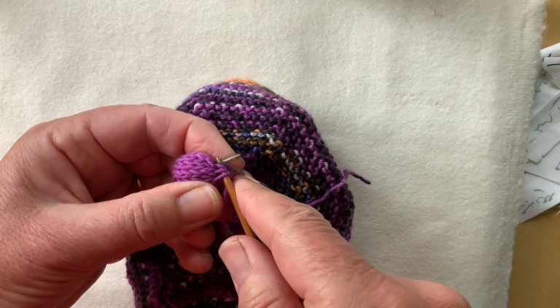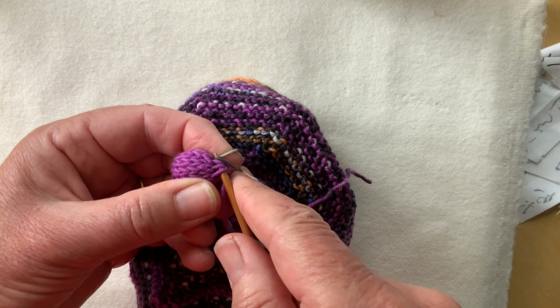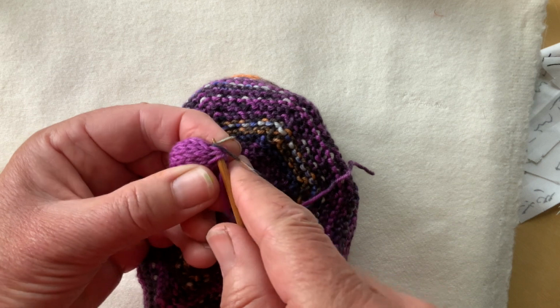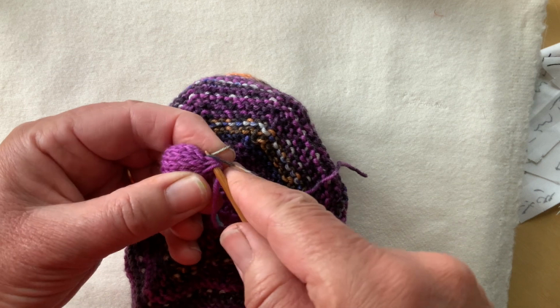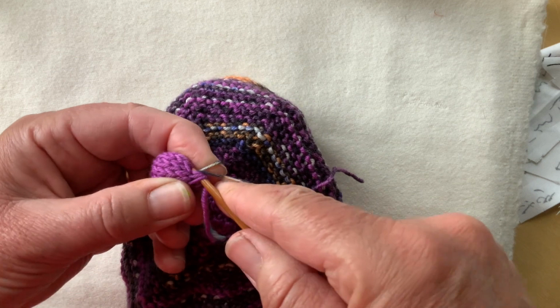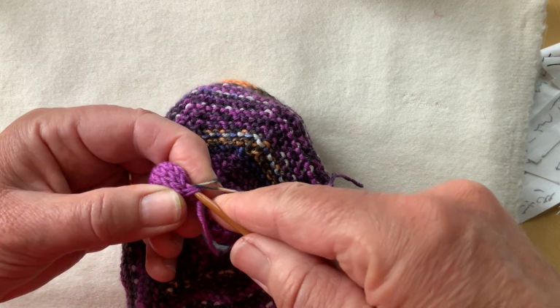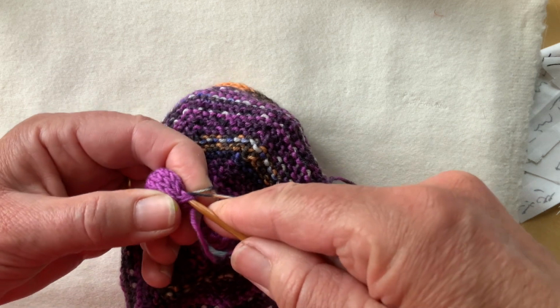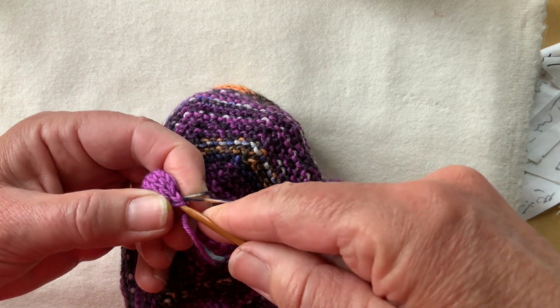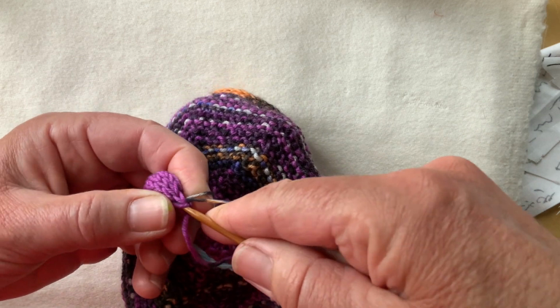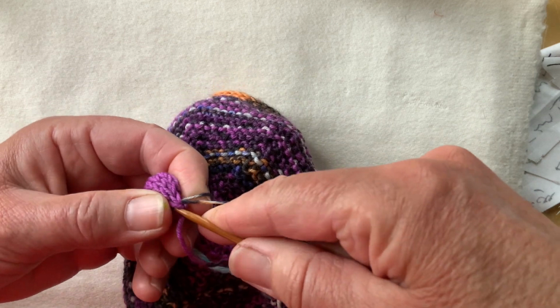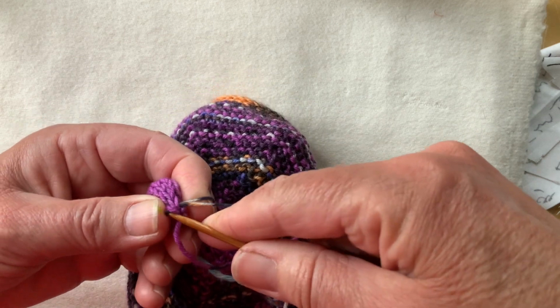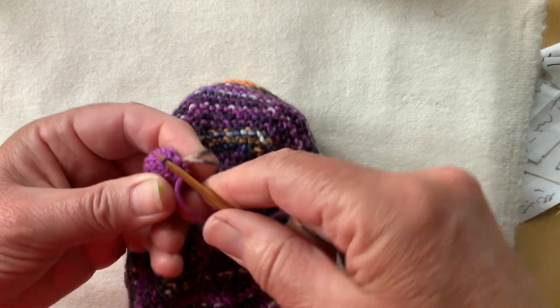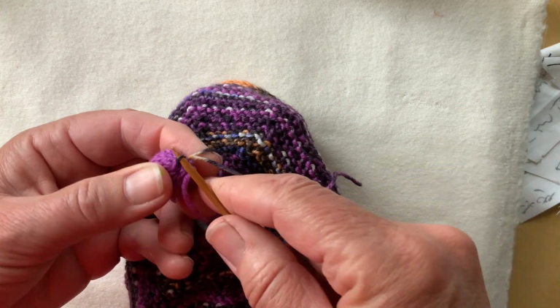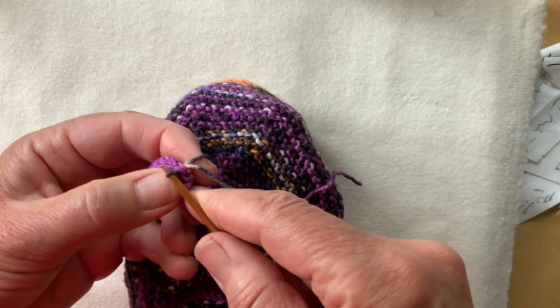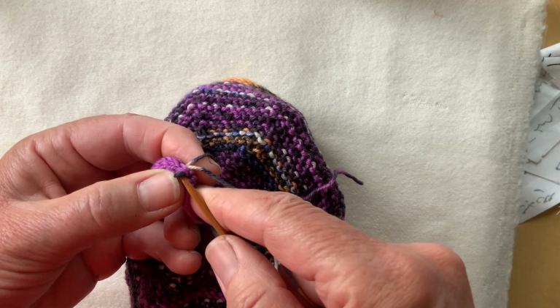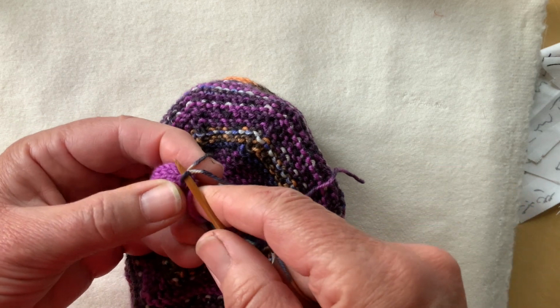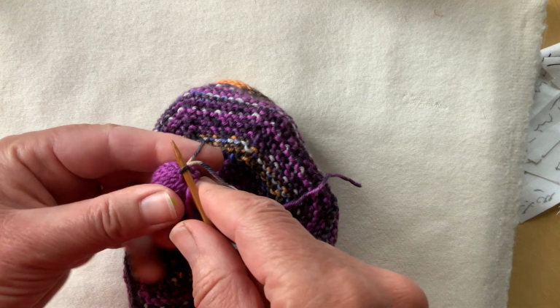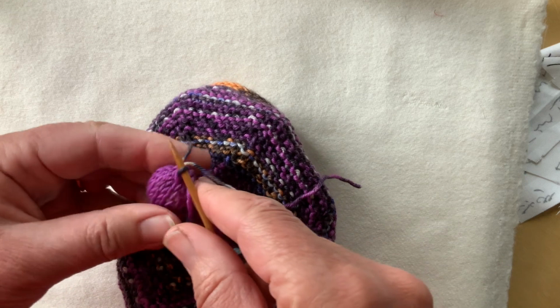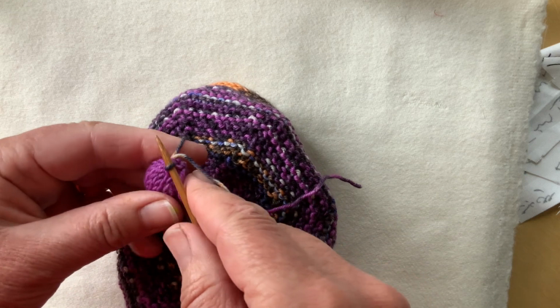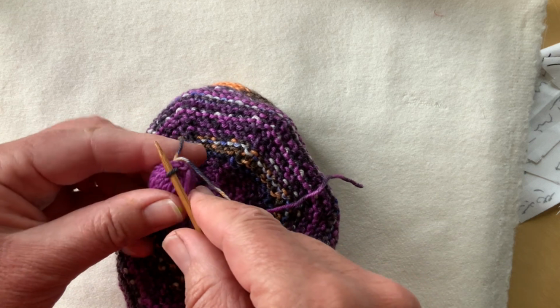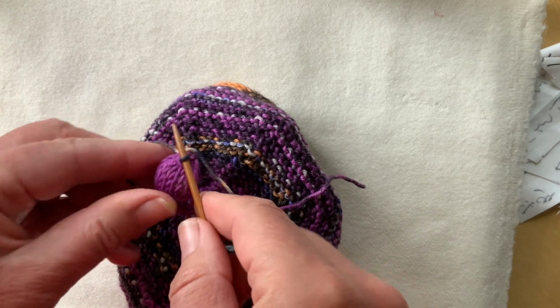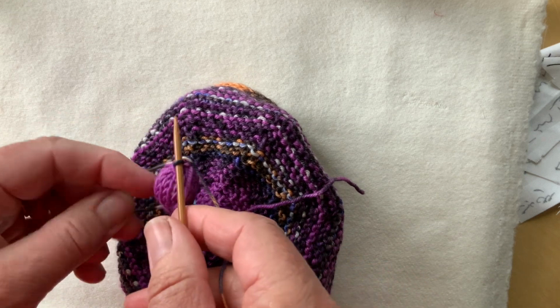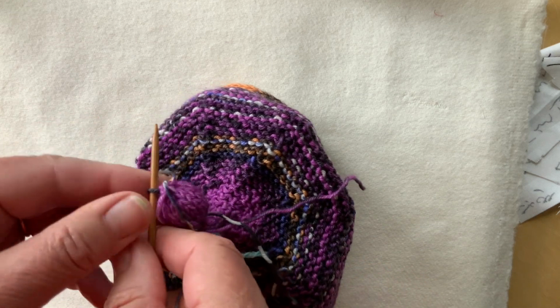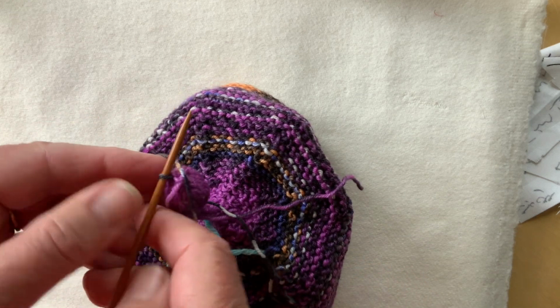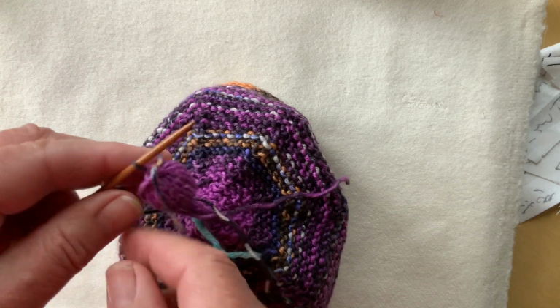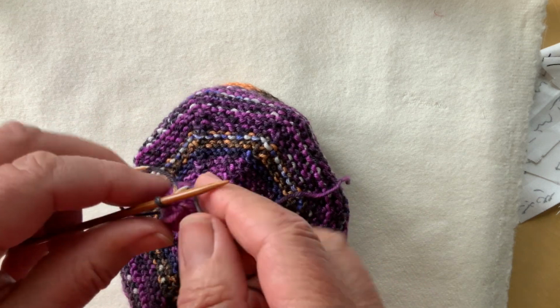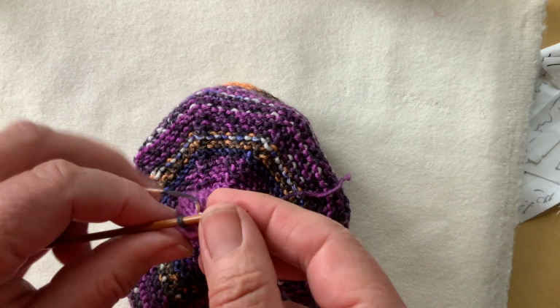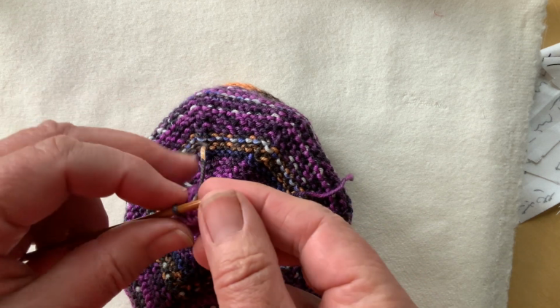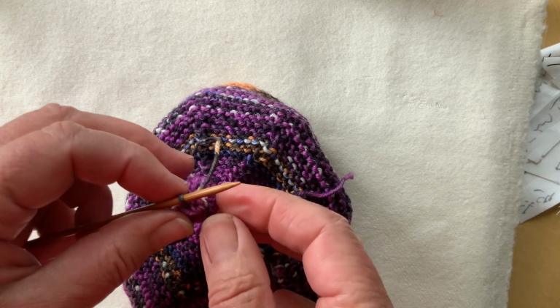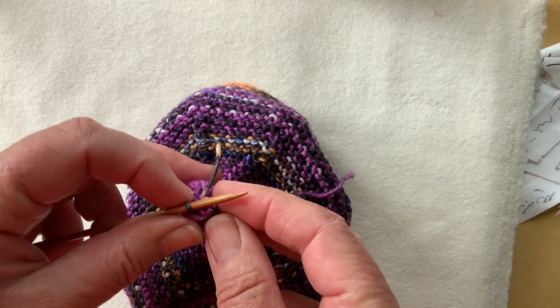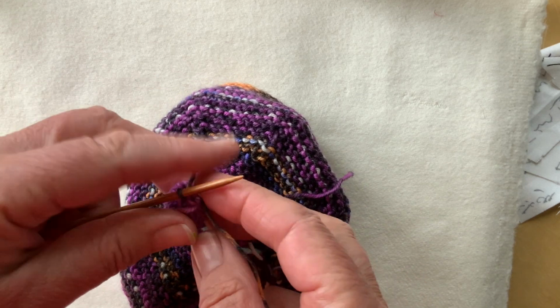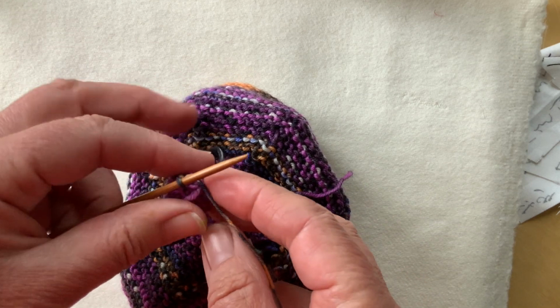I'm just starting my picot wool off and knitting into the top of my bobble.